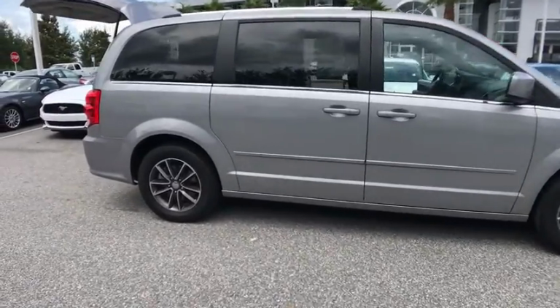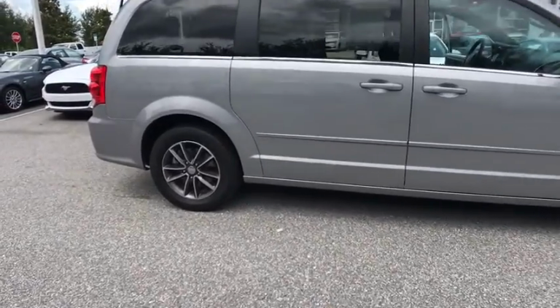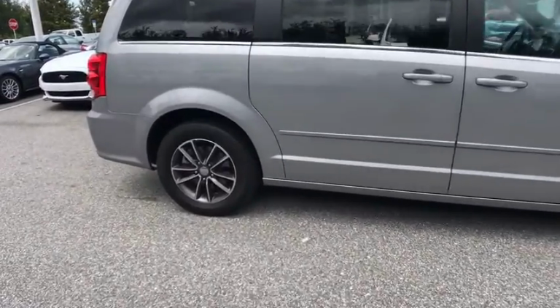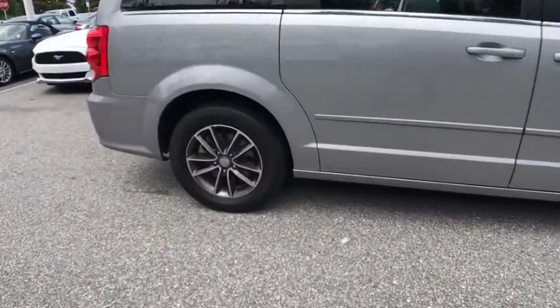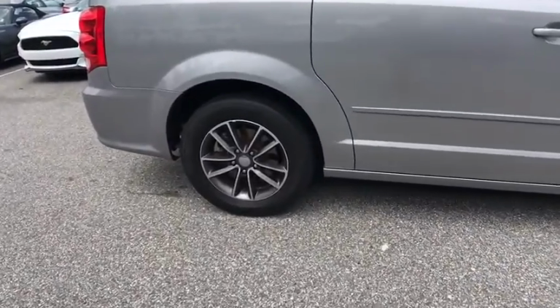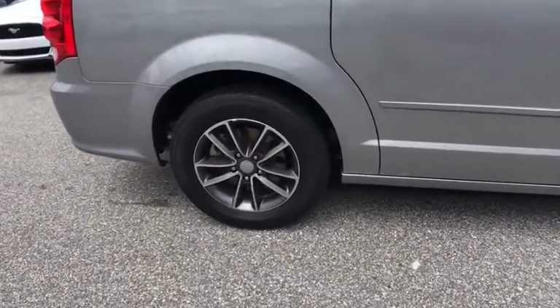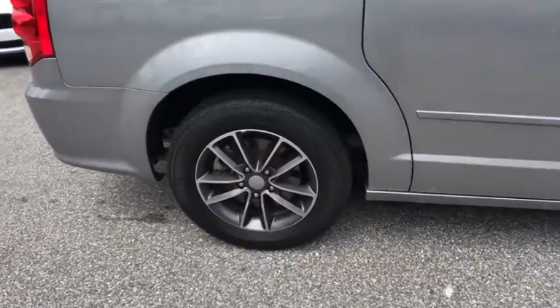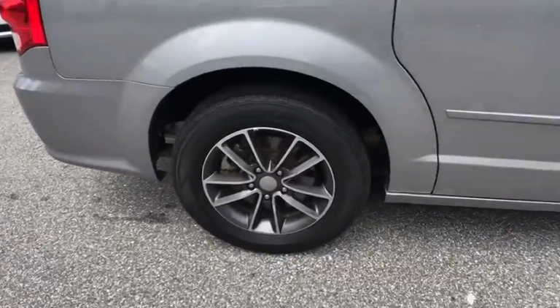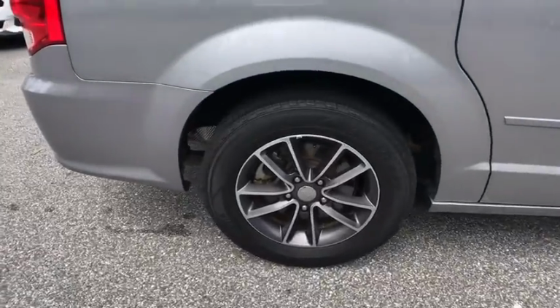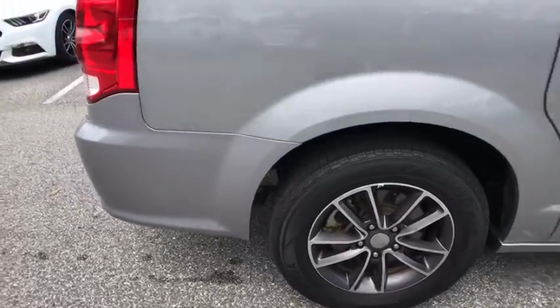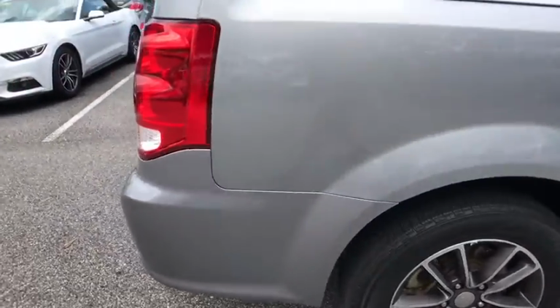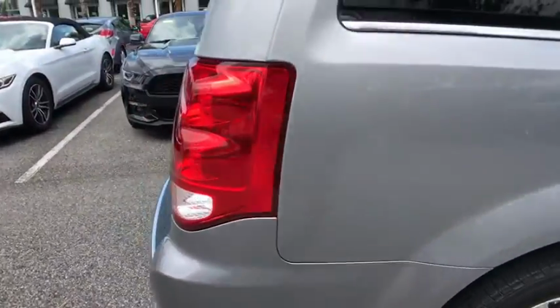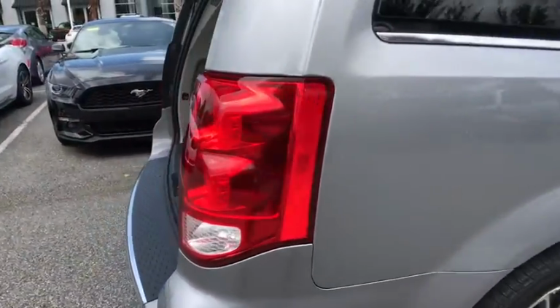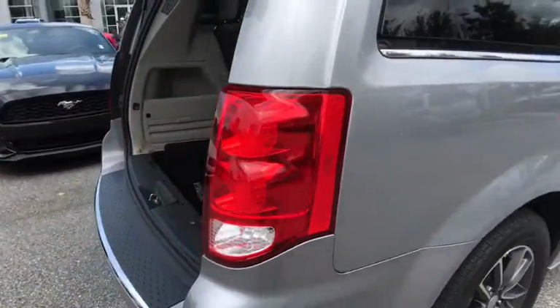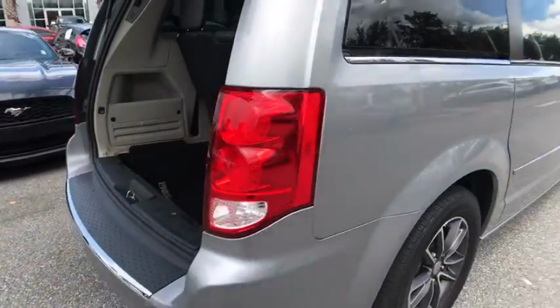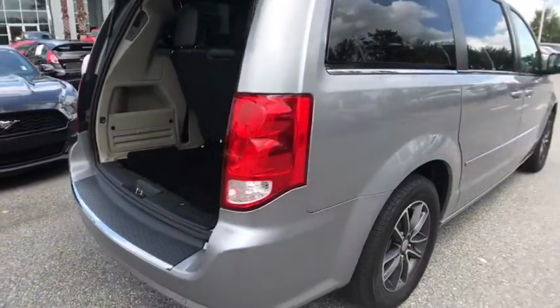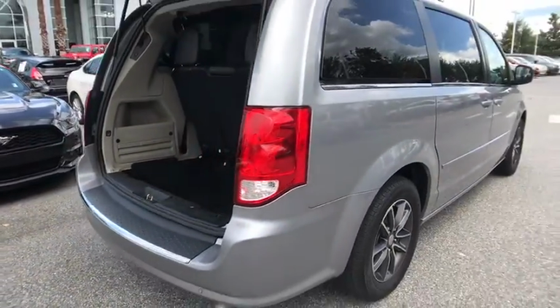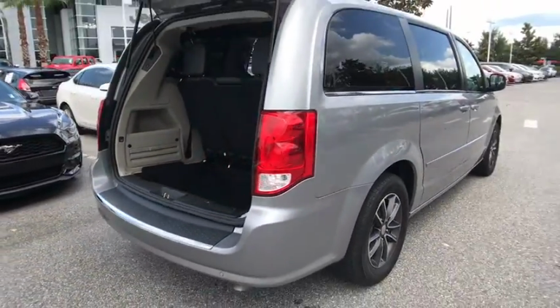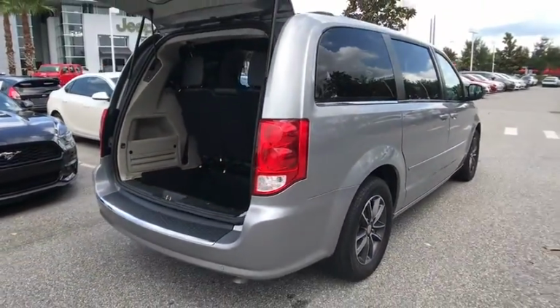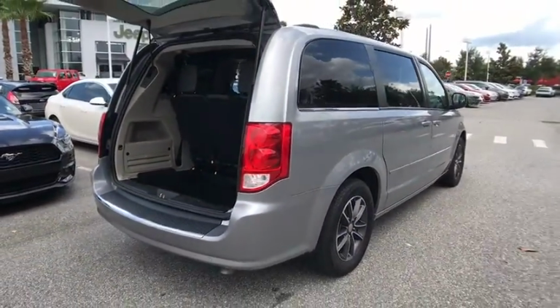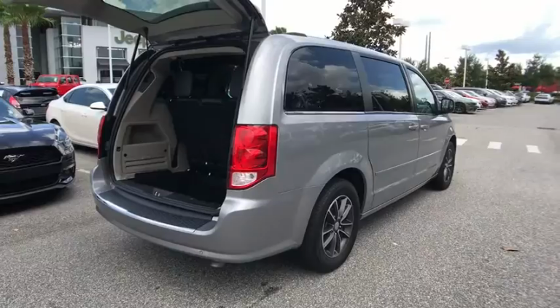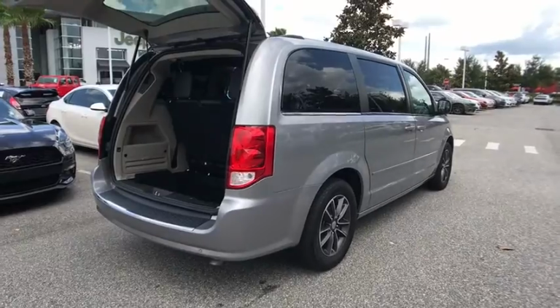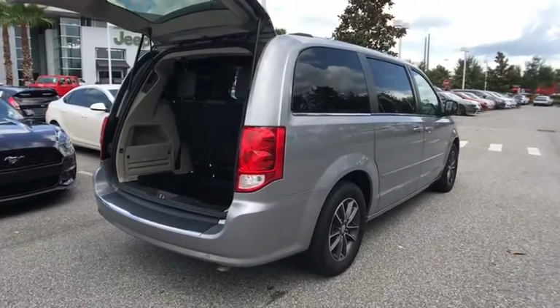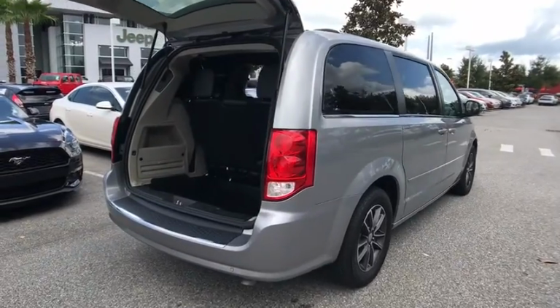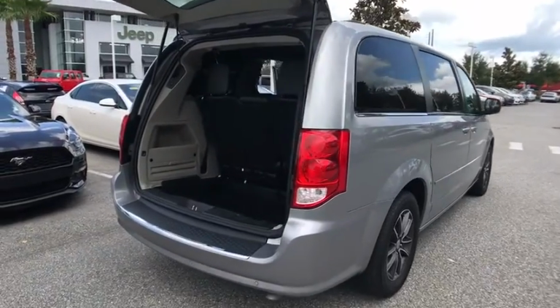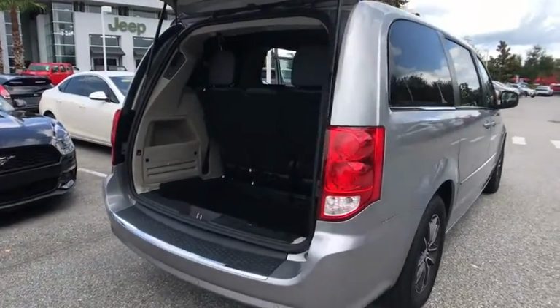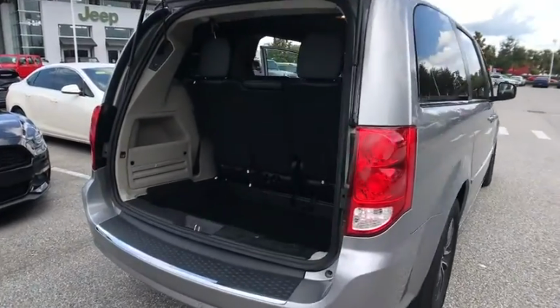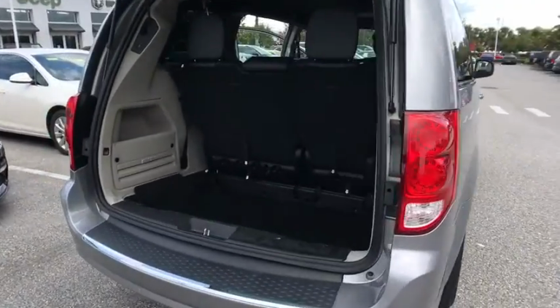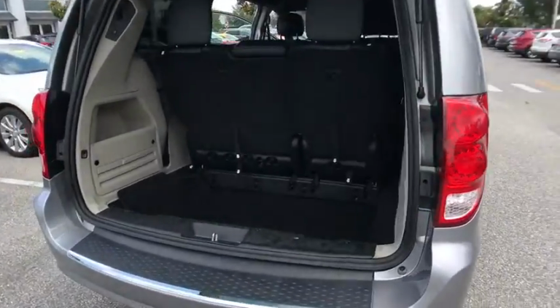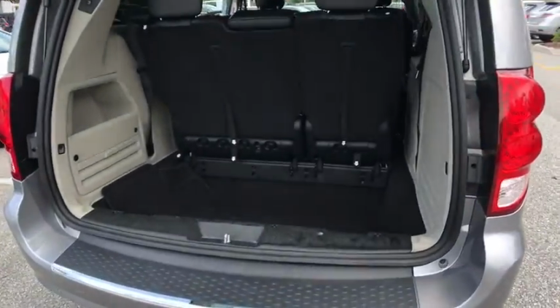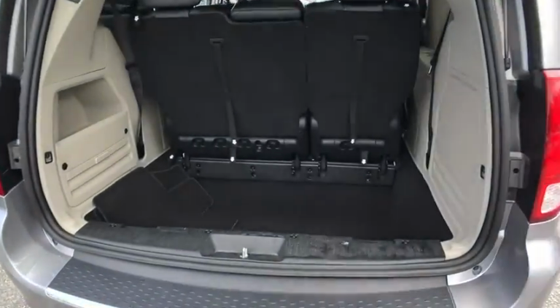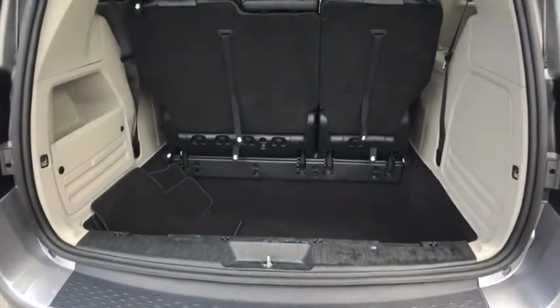Versatile cargo storage and enough entertainment features to keep the kids entertained on road trips. This vehicle has less than 30,000 miles. Here are some of this vehicle's great options.